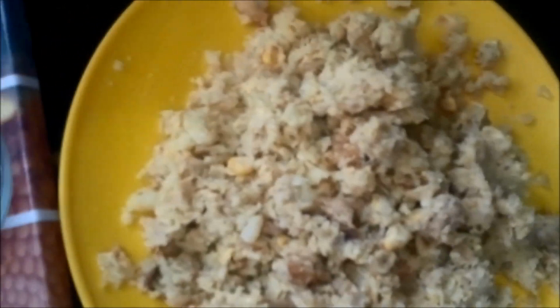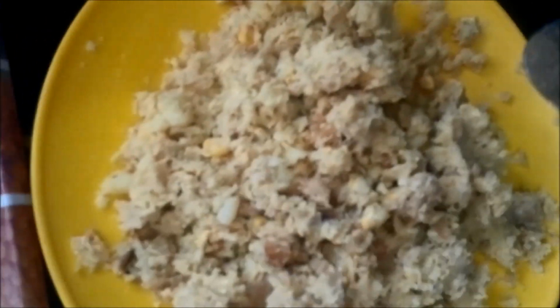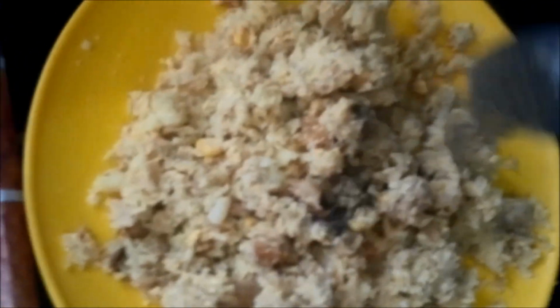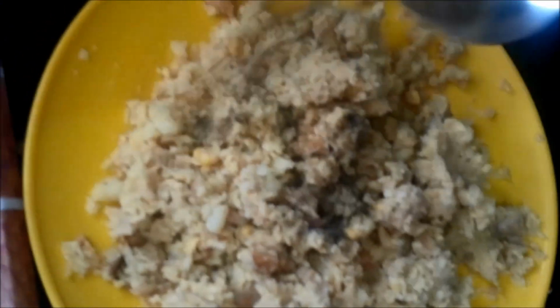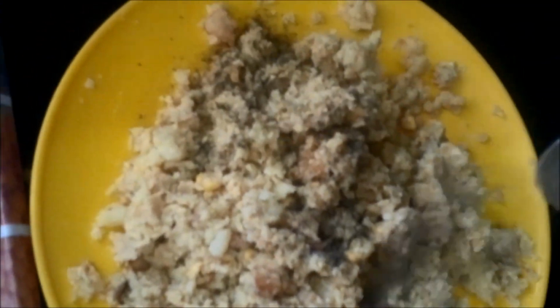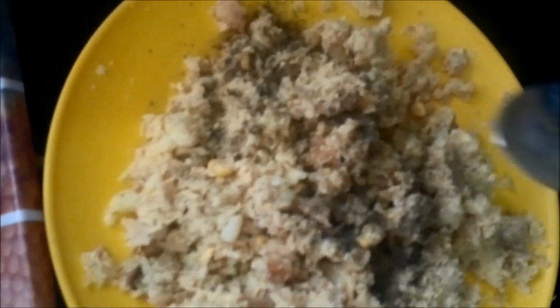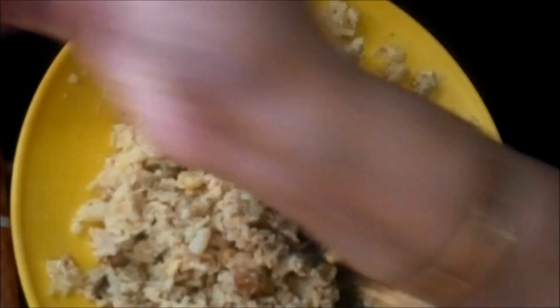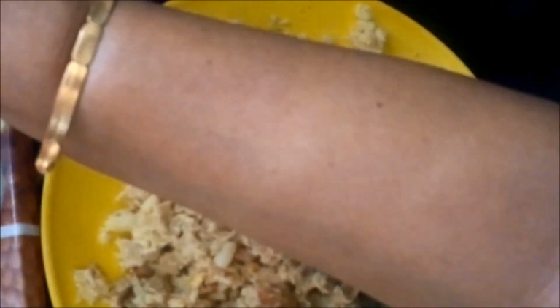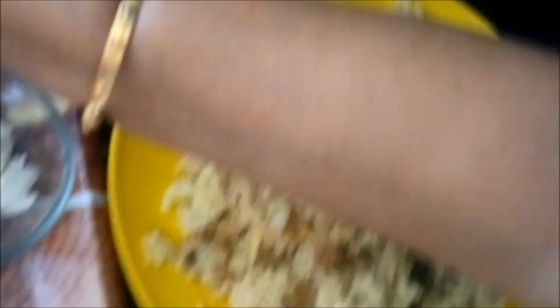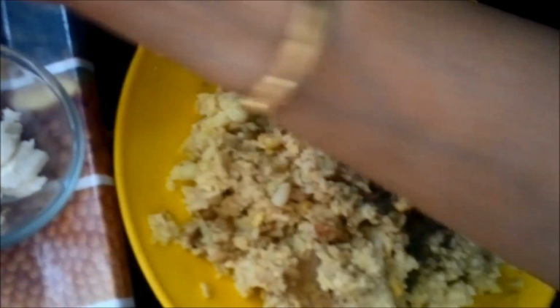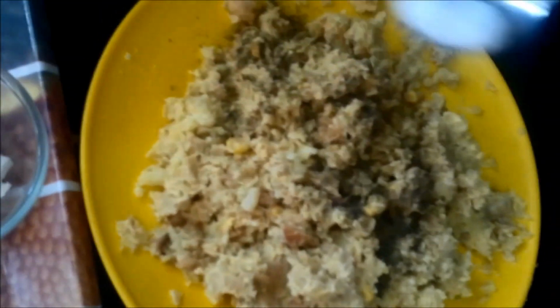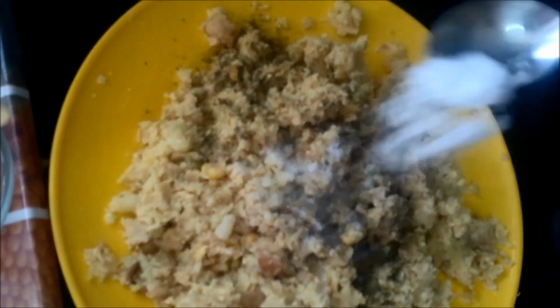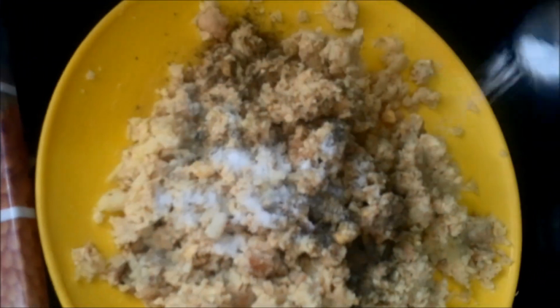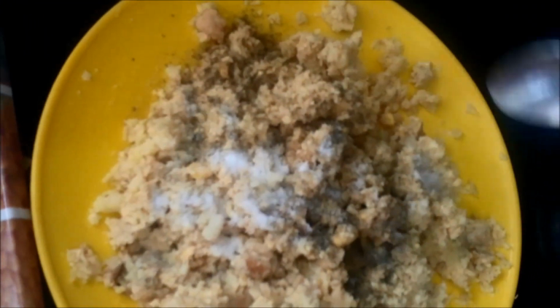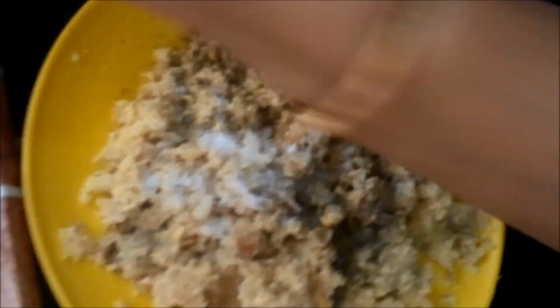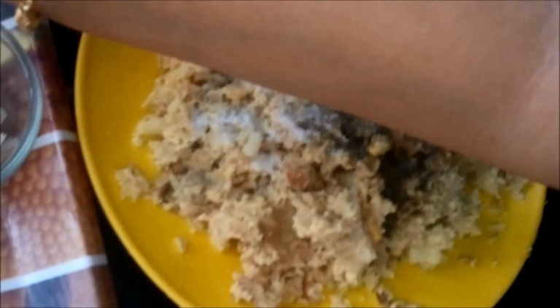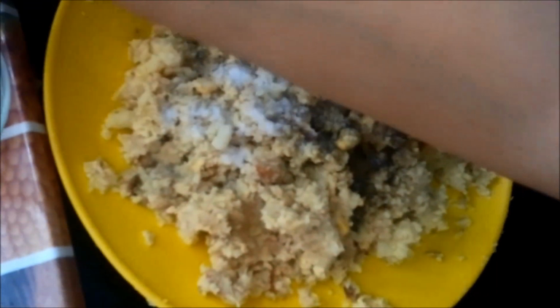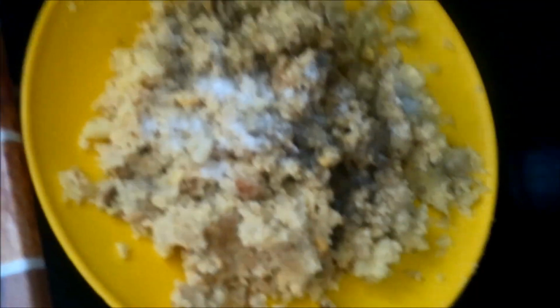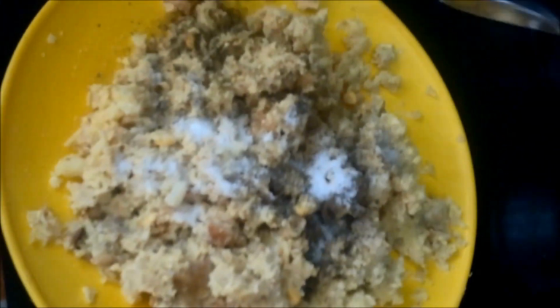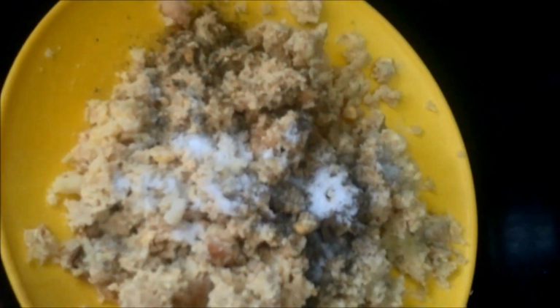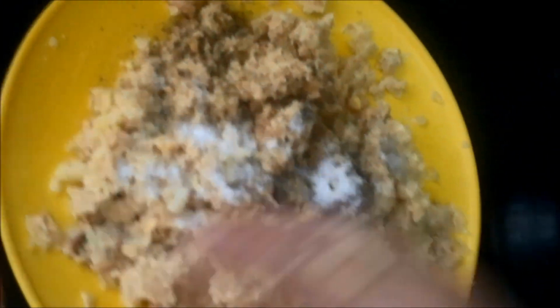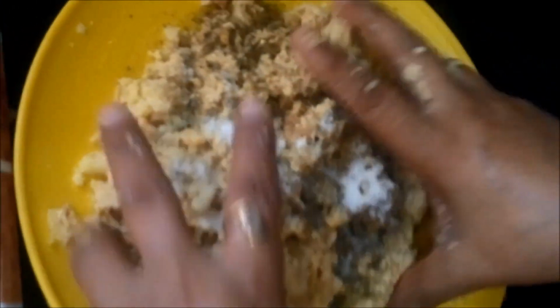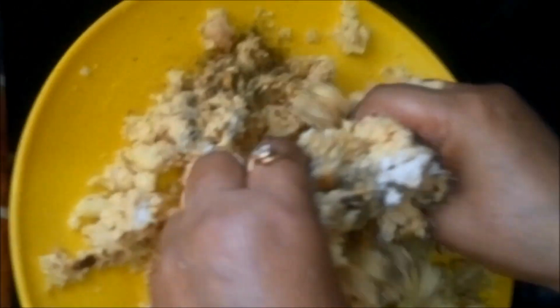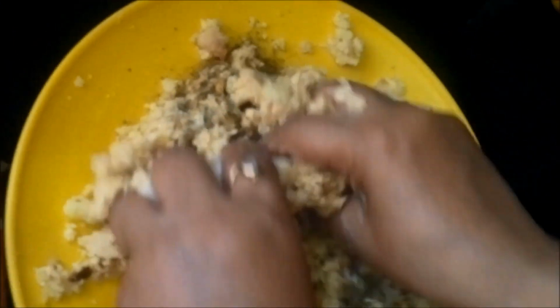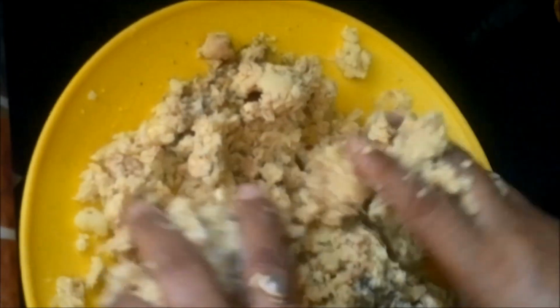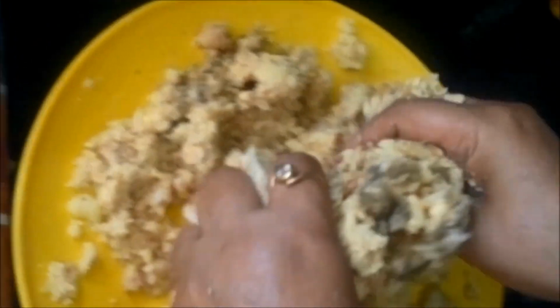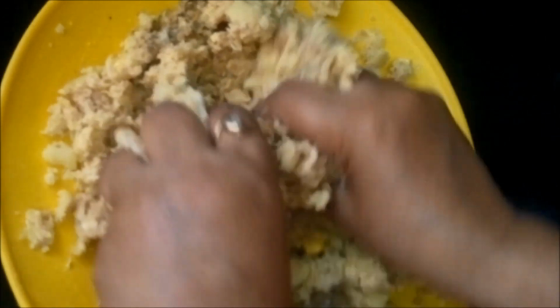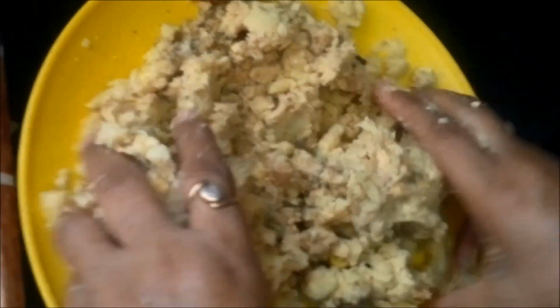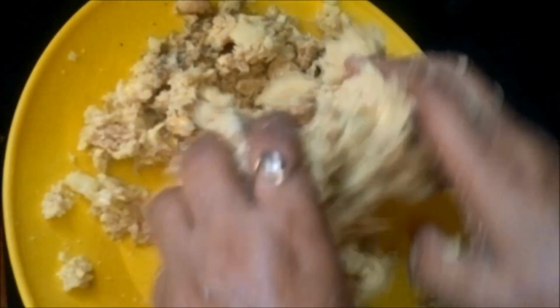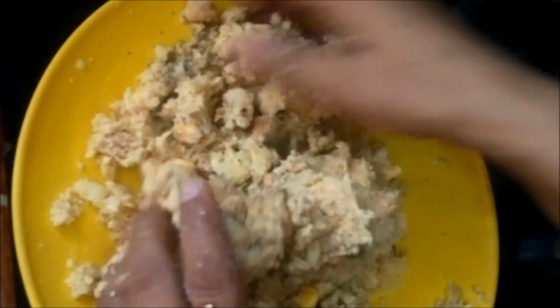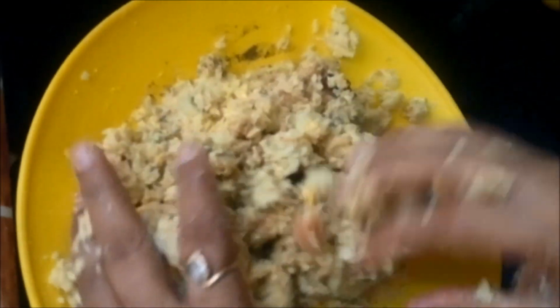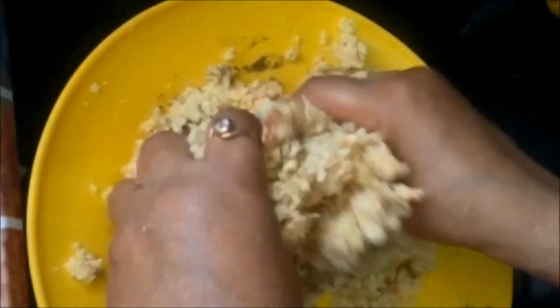To the mixture we will add black pepper and salt as per your taste. That's about it — we will mix it well.